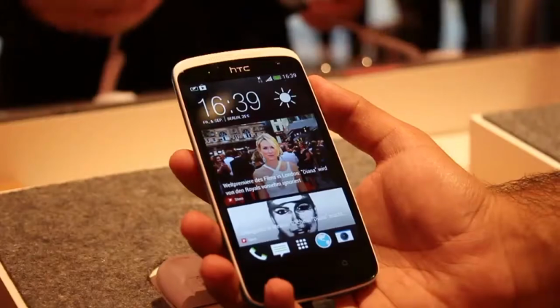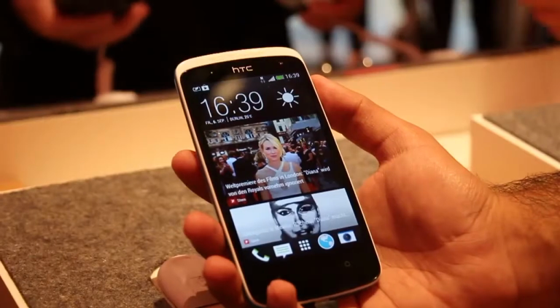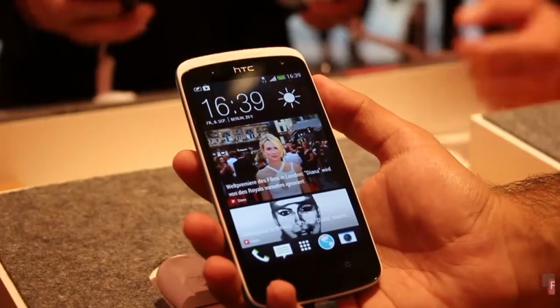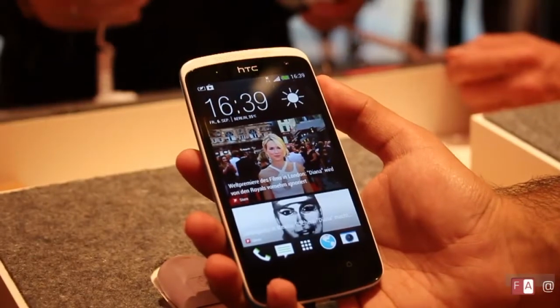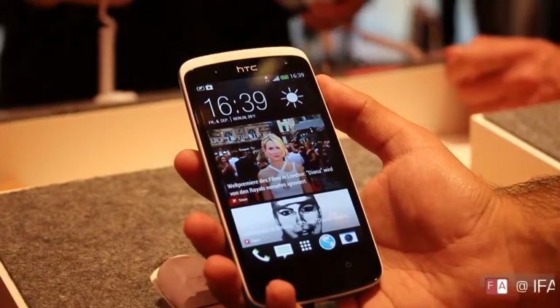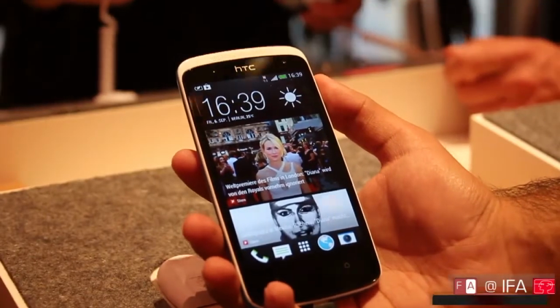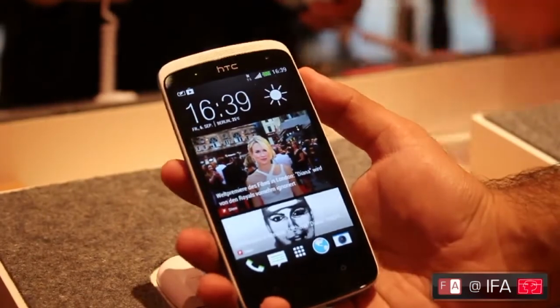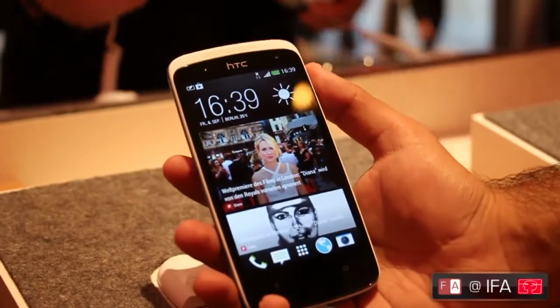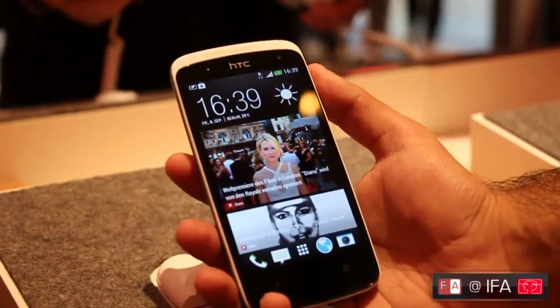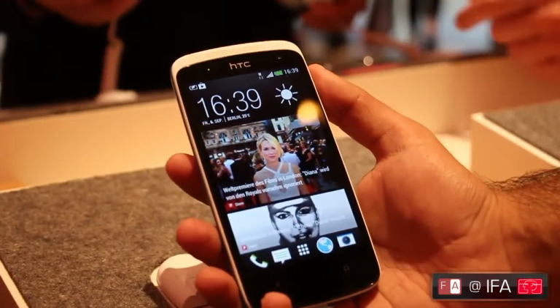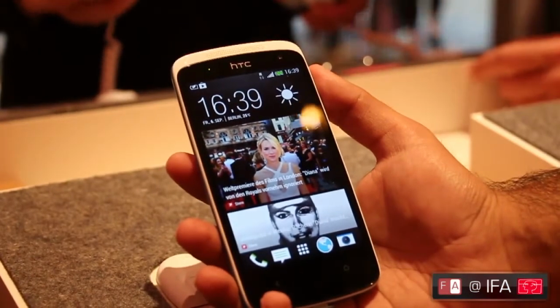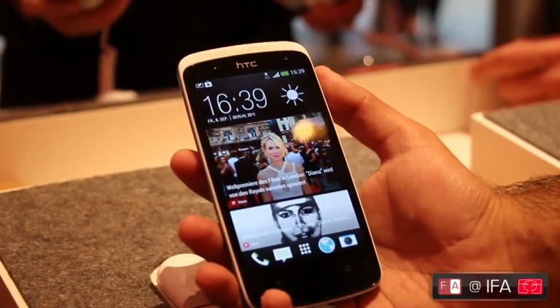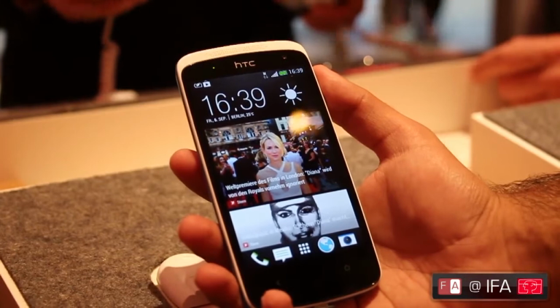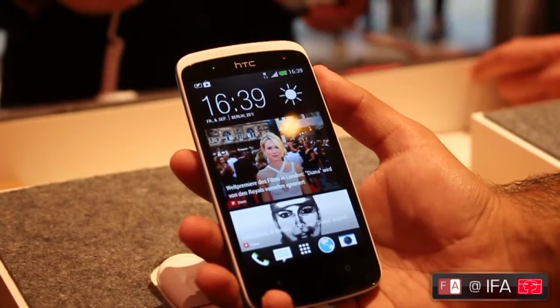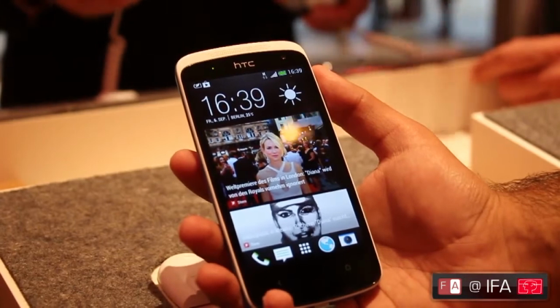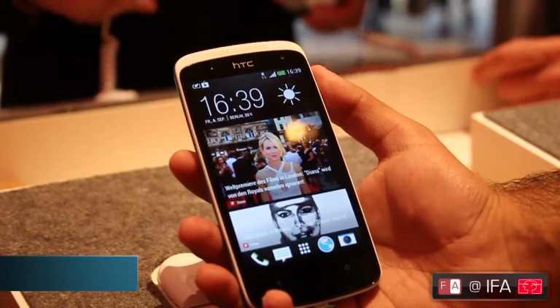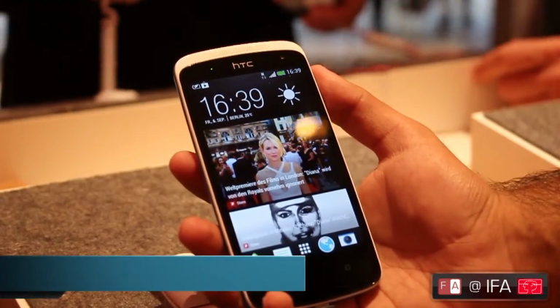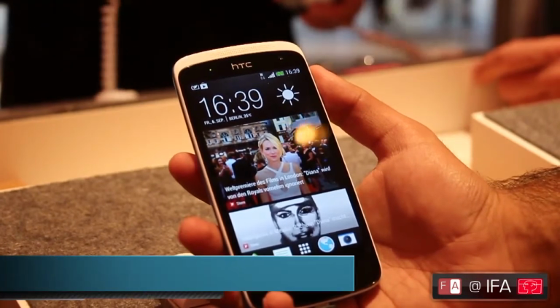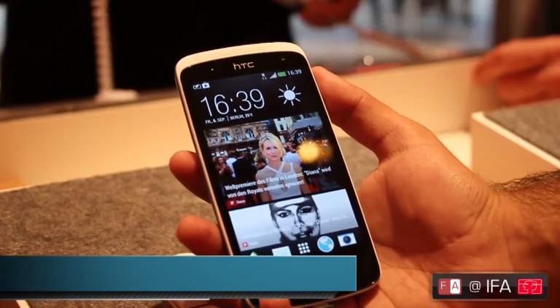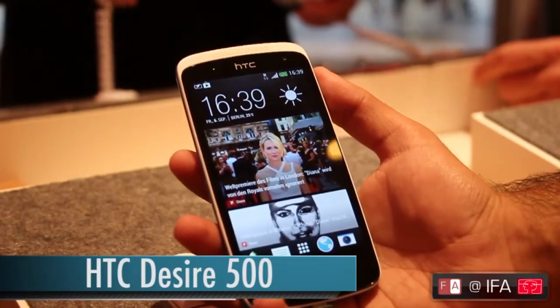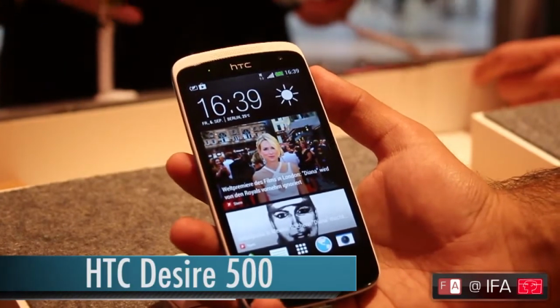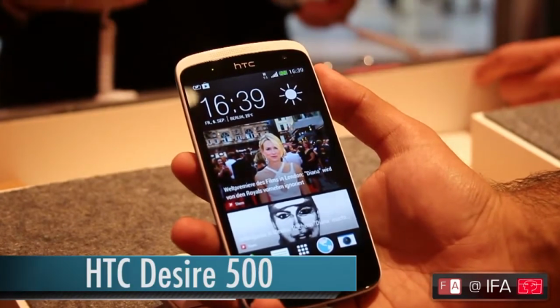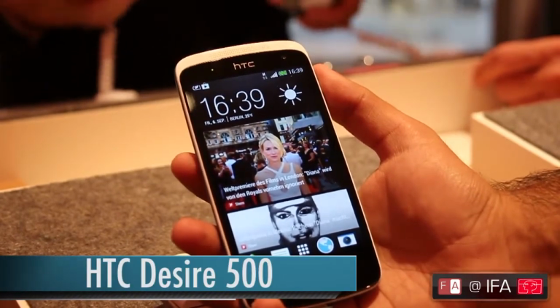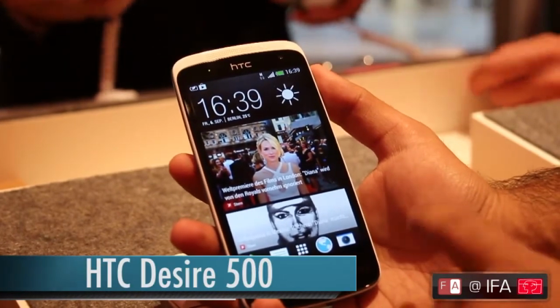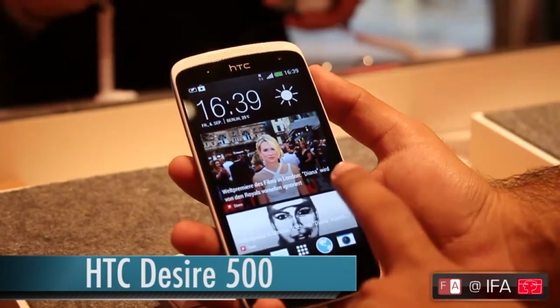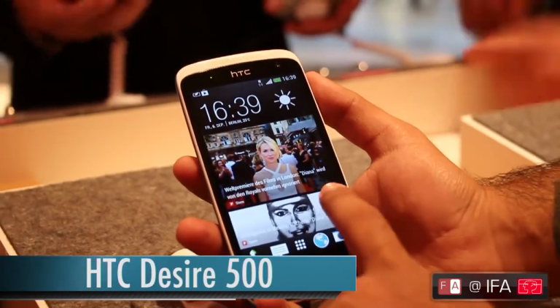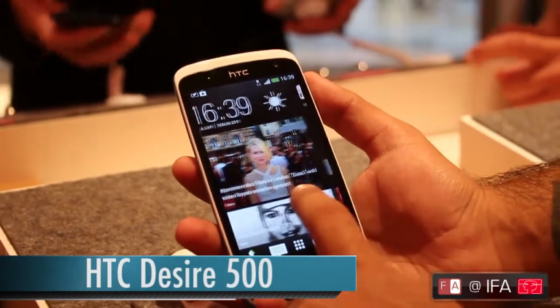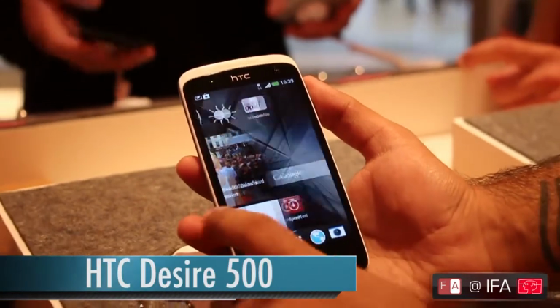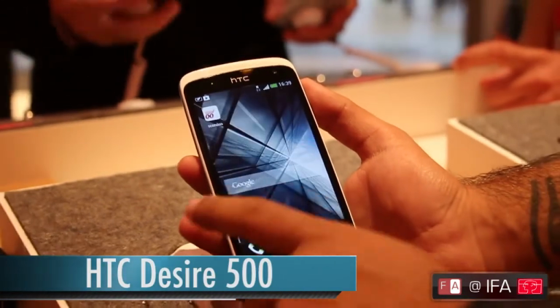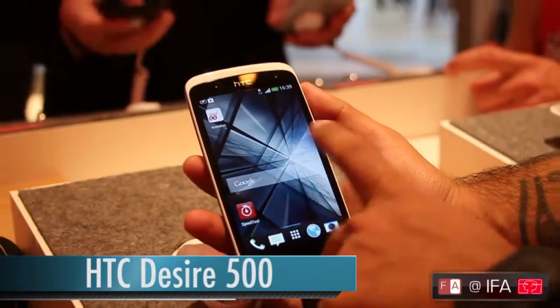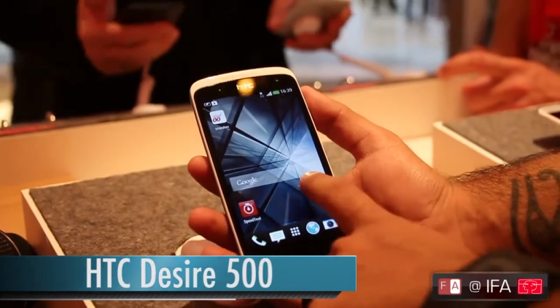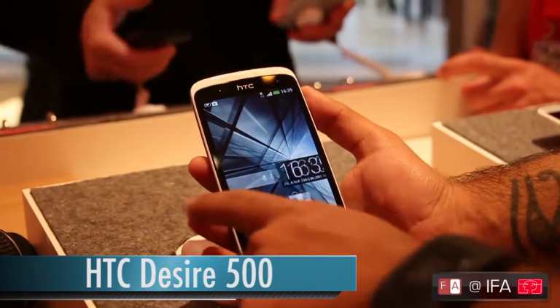Hi everyone, this is Ruputani from Pornureno.com reporting live from IFA over here in Berlin. We're going hands-on with the HTC Desire 500.